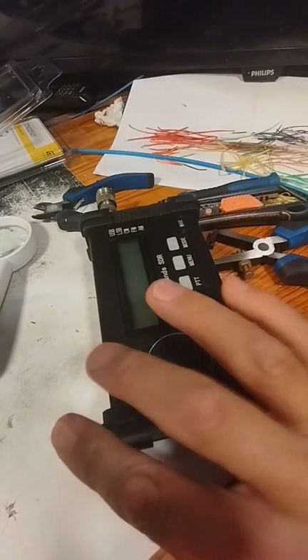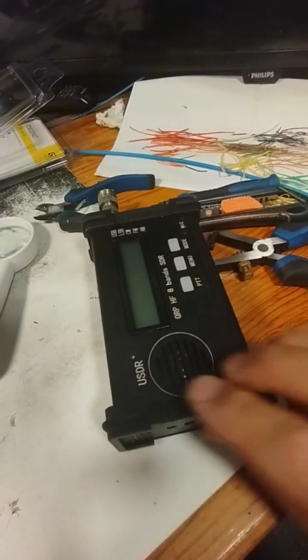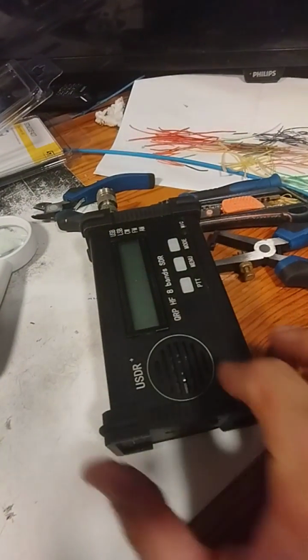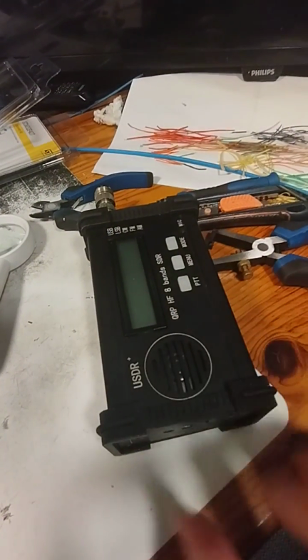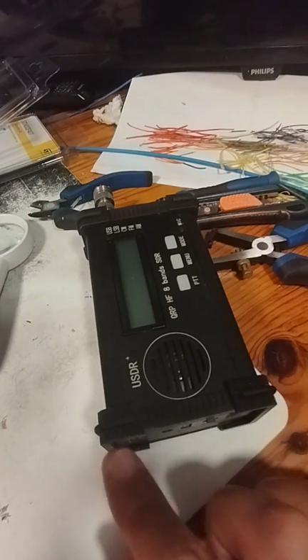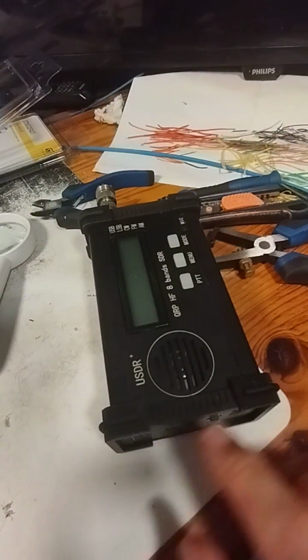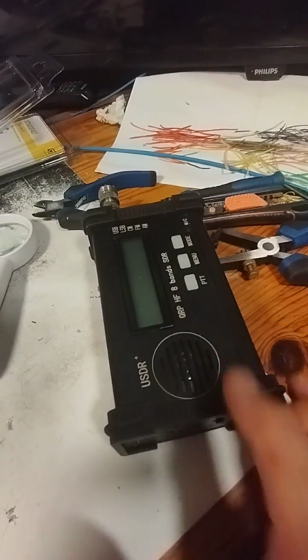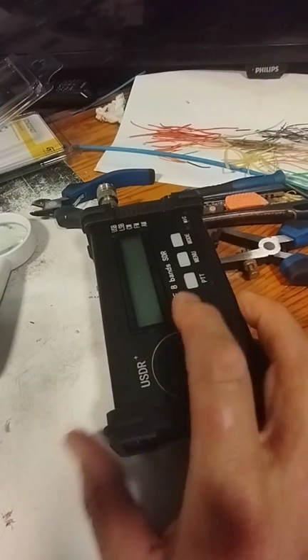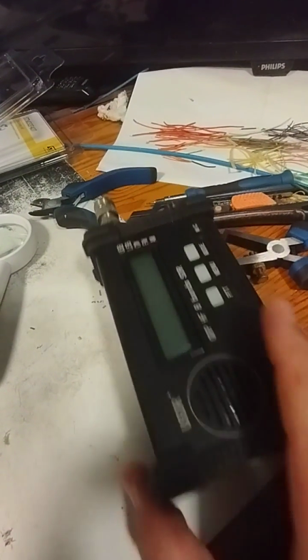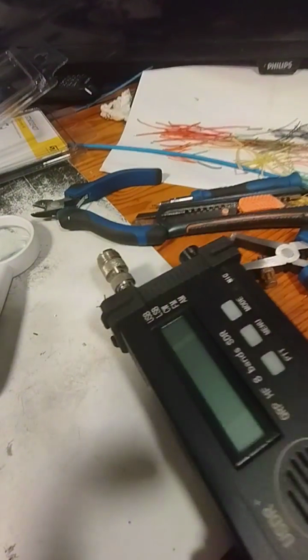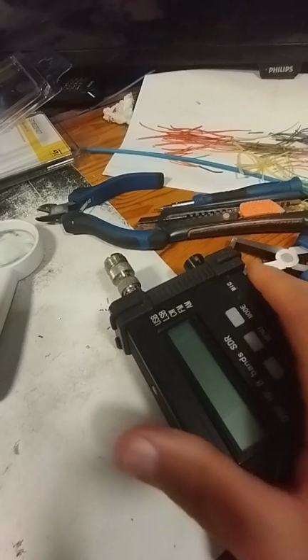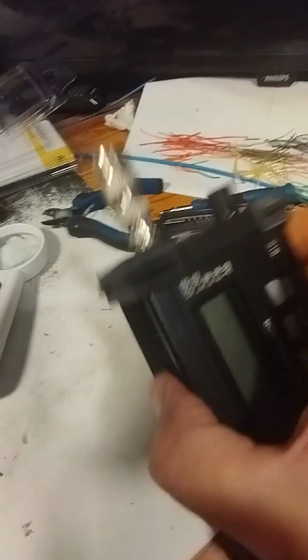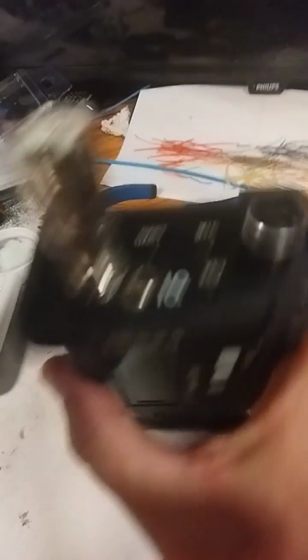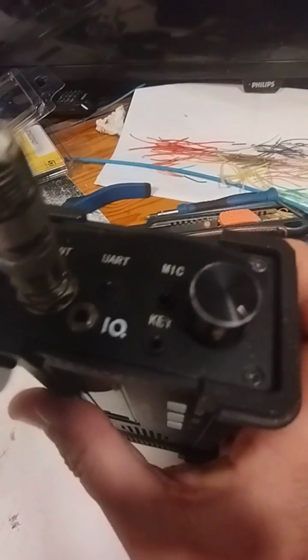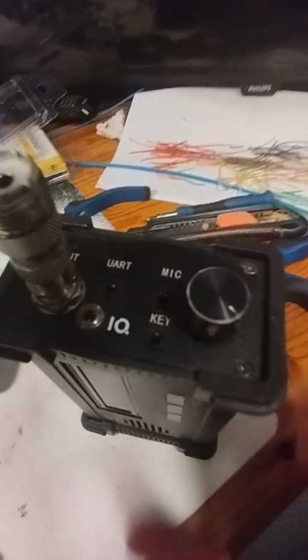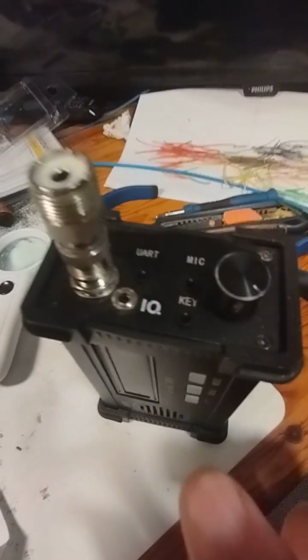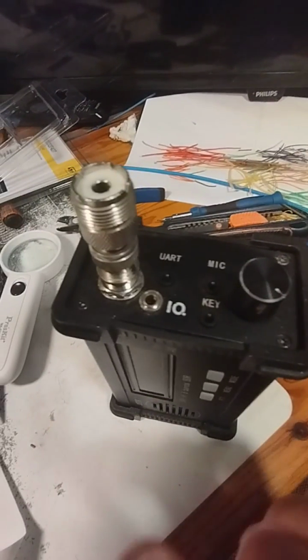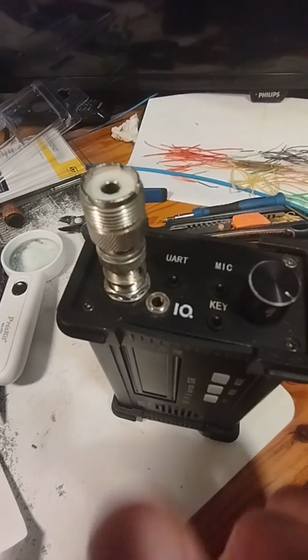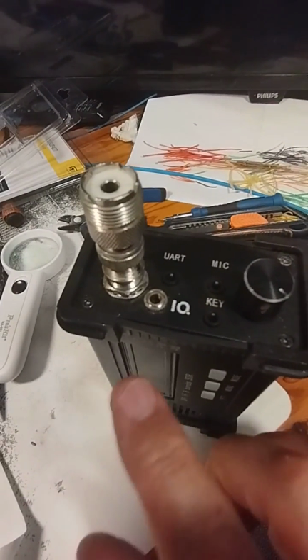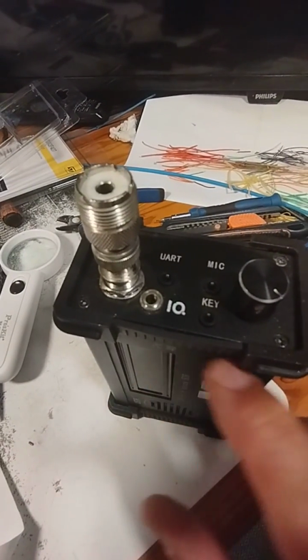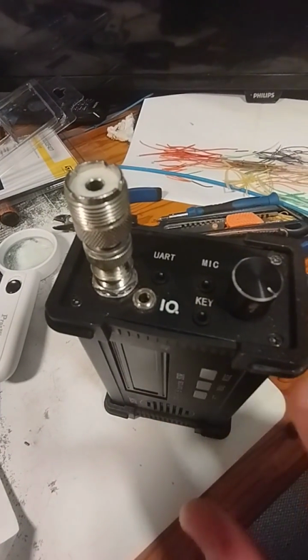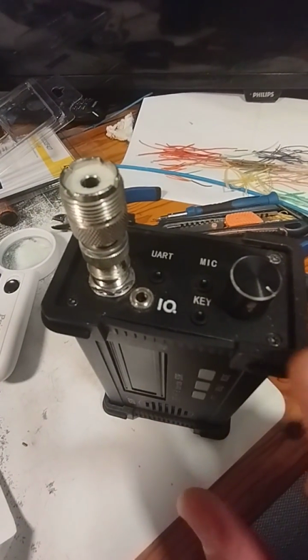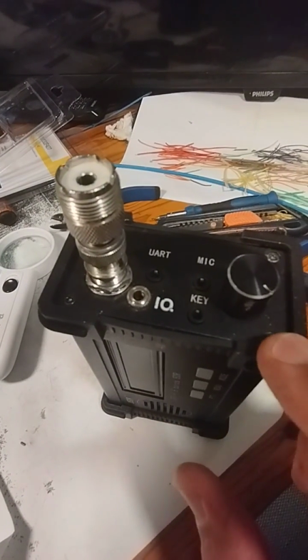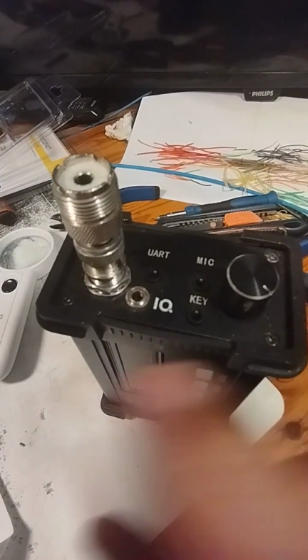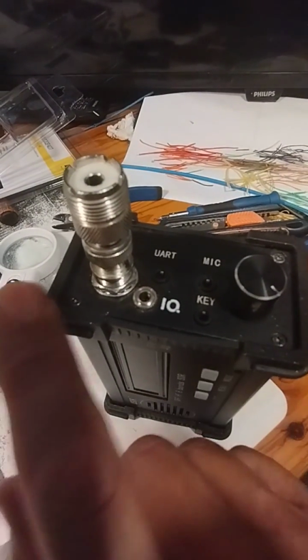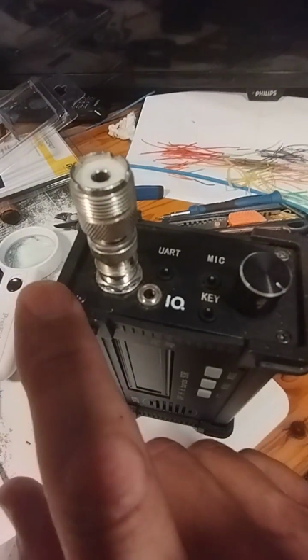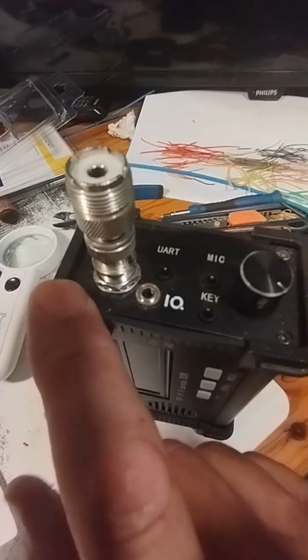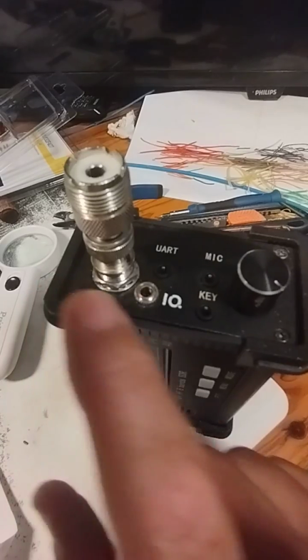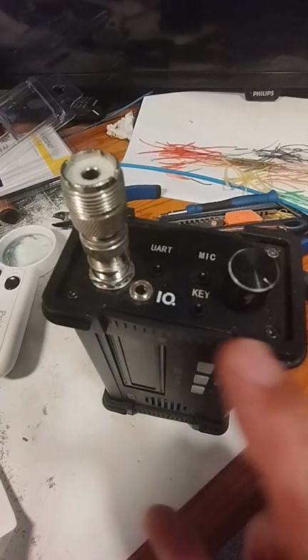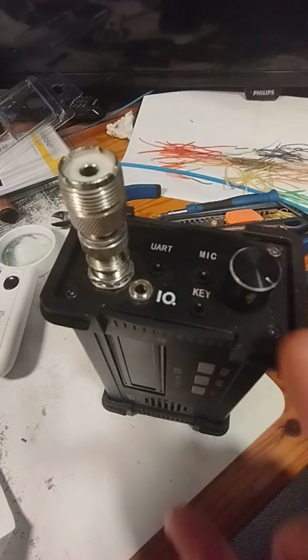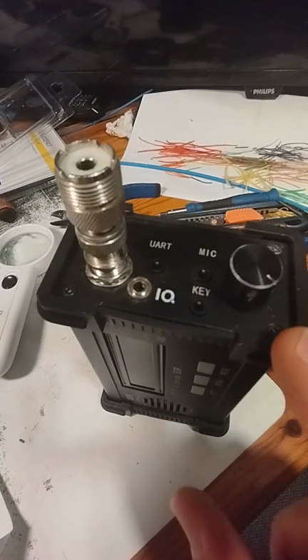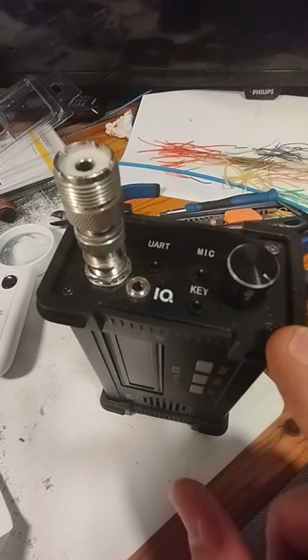That section just comes off with the four screws, and then here at the top just take out that screw there and that screw there — that's all that's necessary.